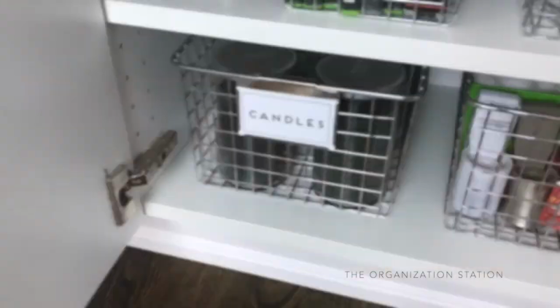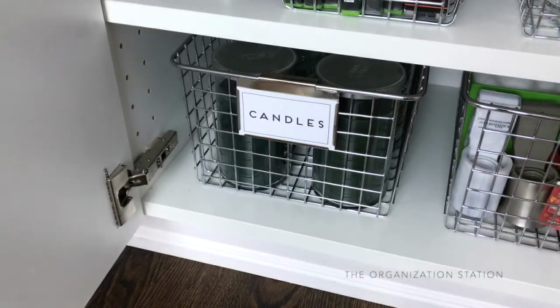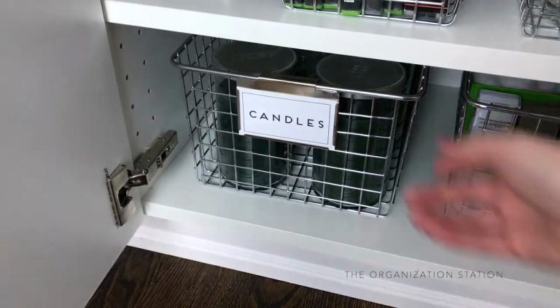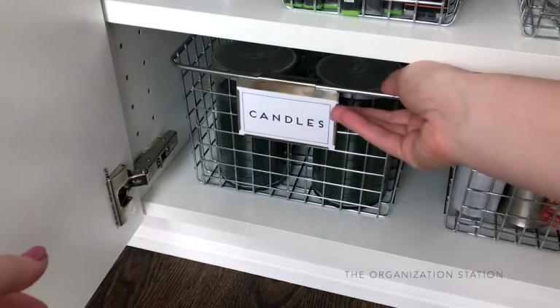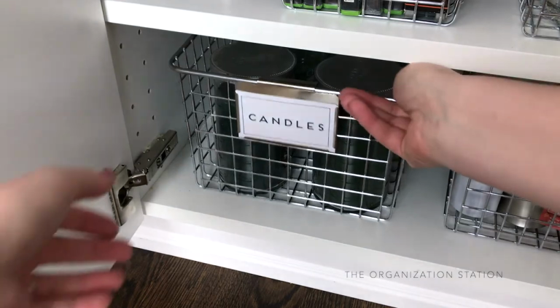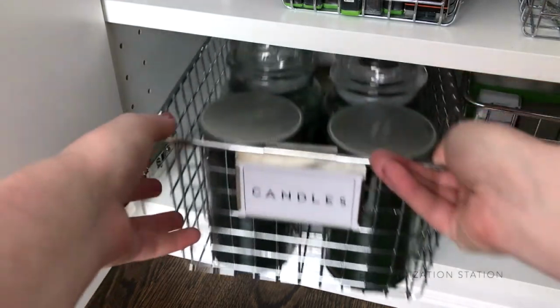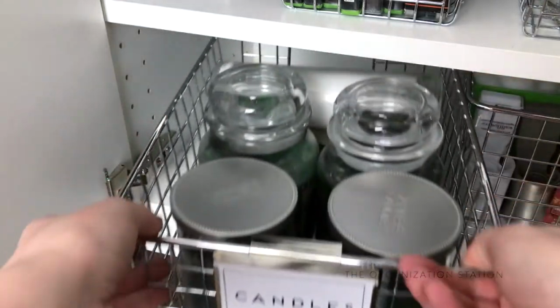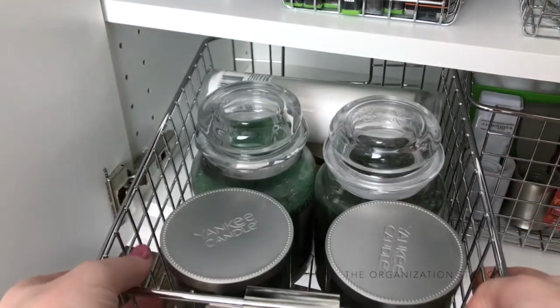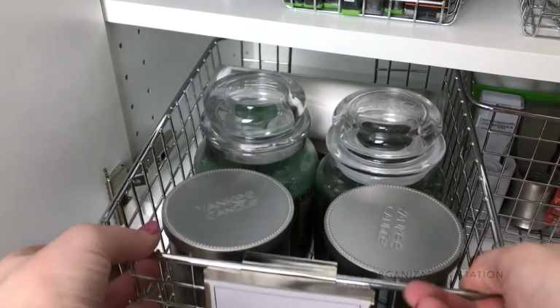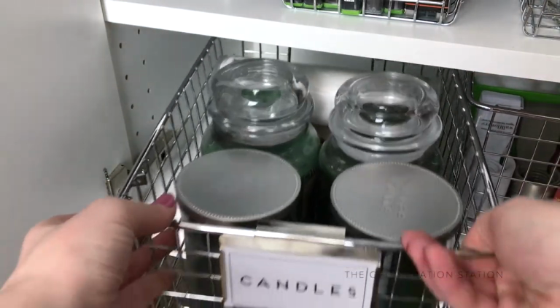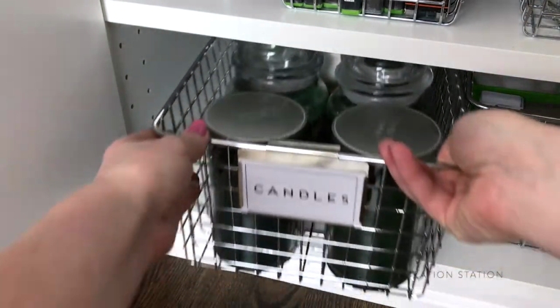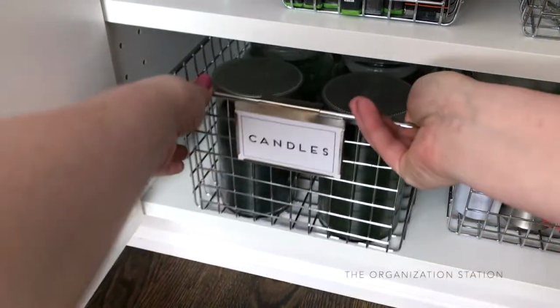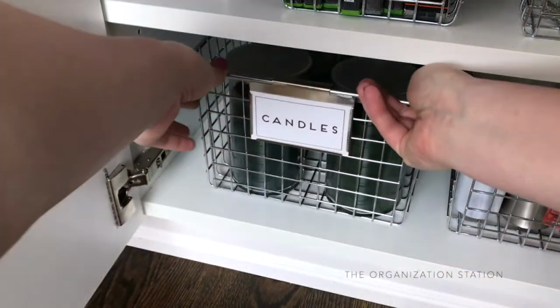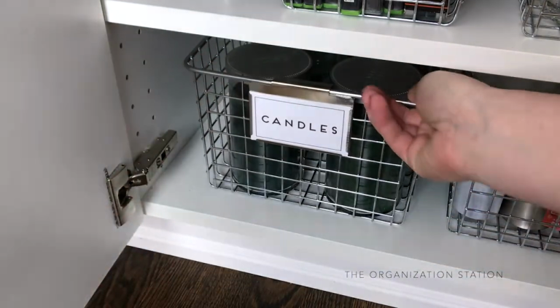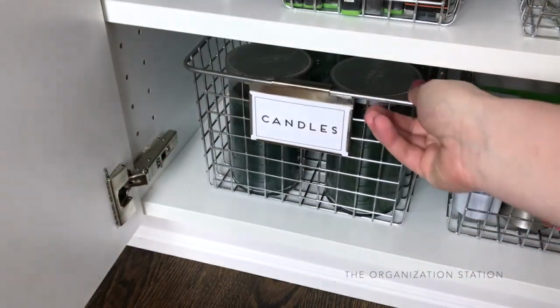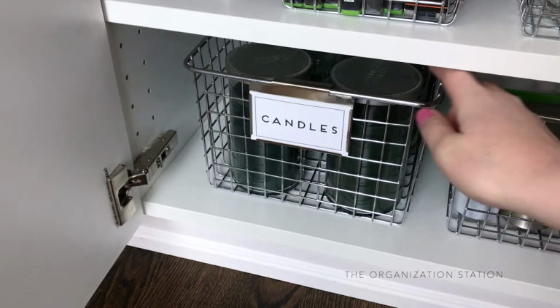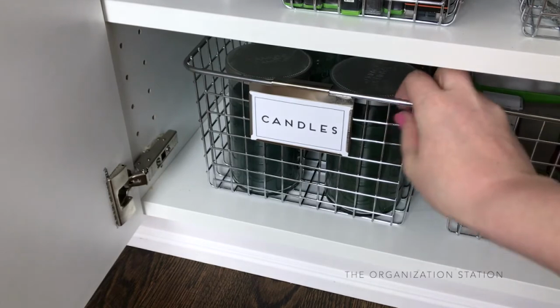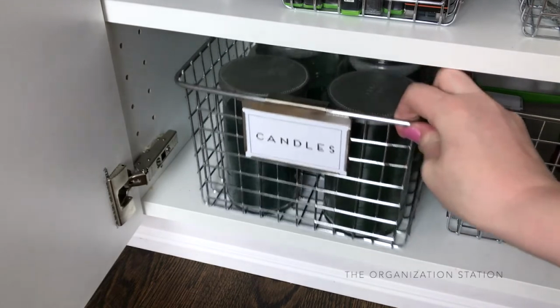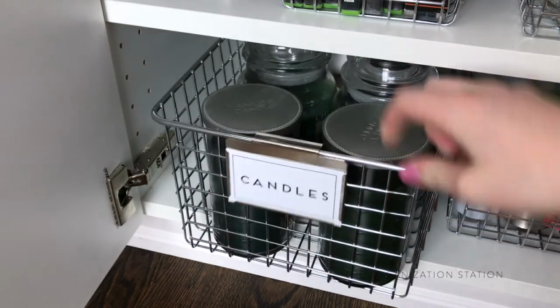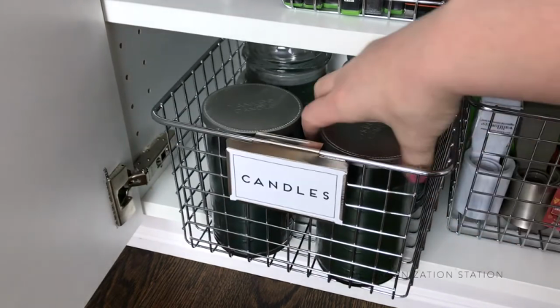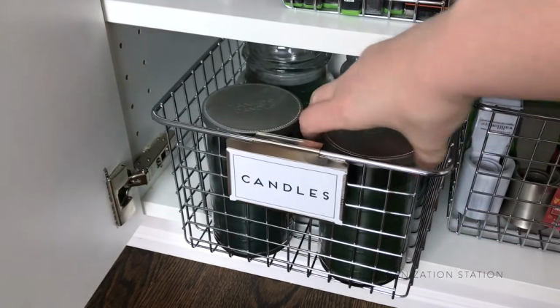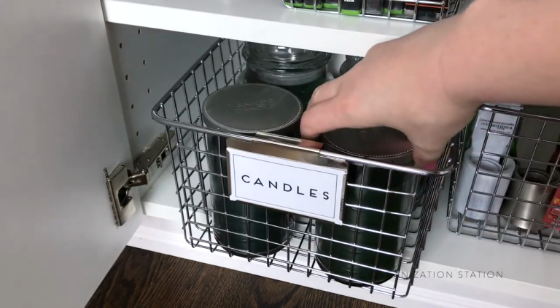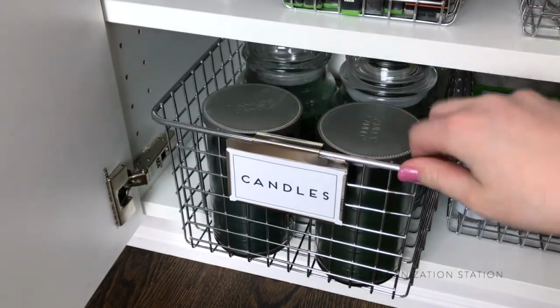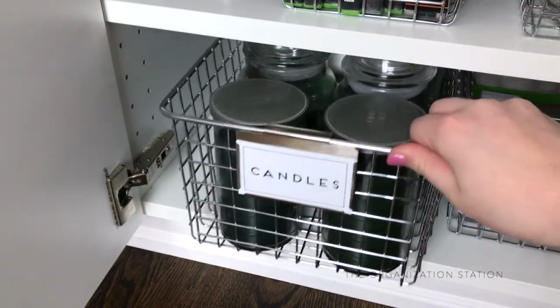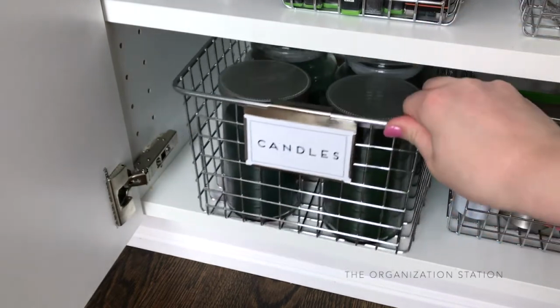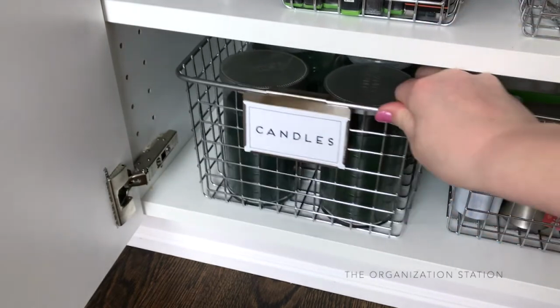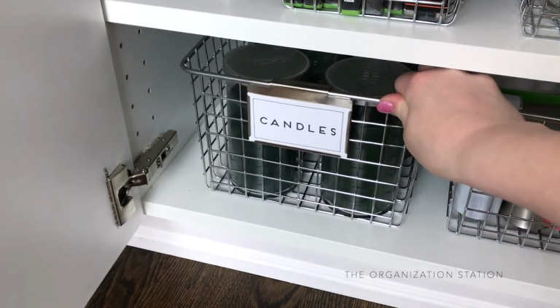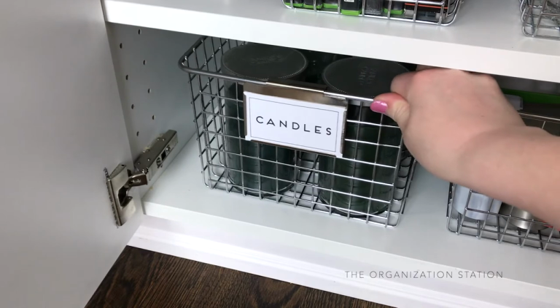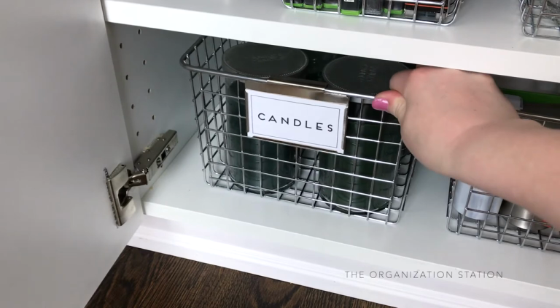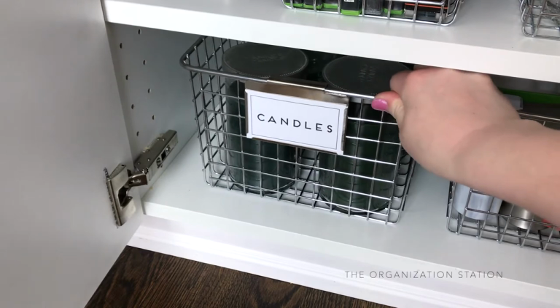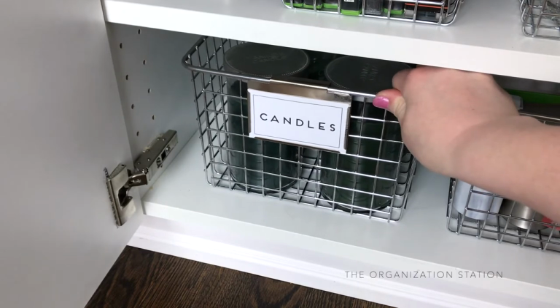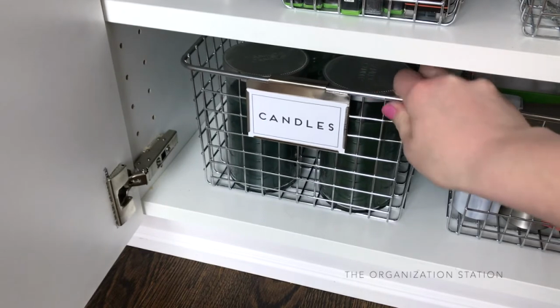The remaining baskets on the bottom shelf hold all of our candles. We try to keep them separated by season, and we usually pick one up every time we're in a TJ Maxx, Marshalls, or HomeGoods. This is, by far, the best smelling cabinet in our house thanks to our candle collection.